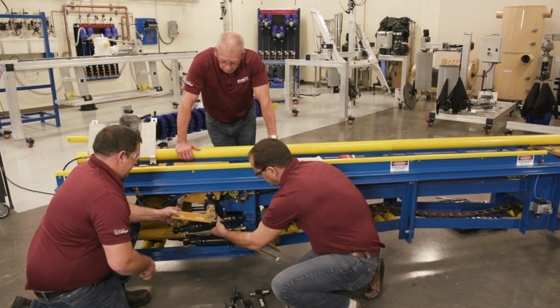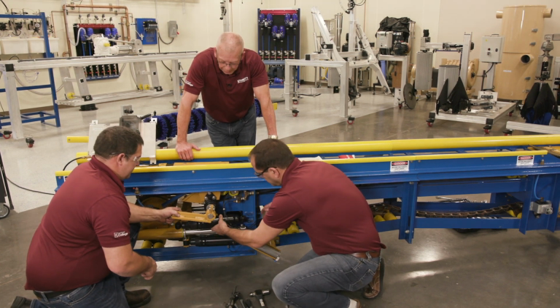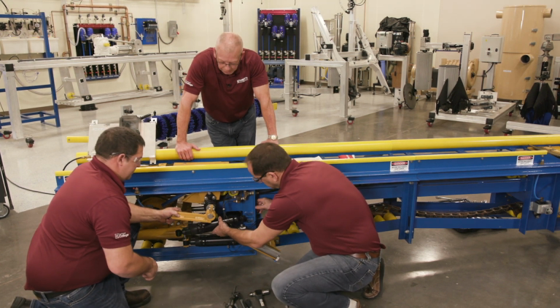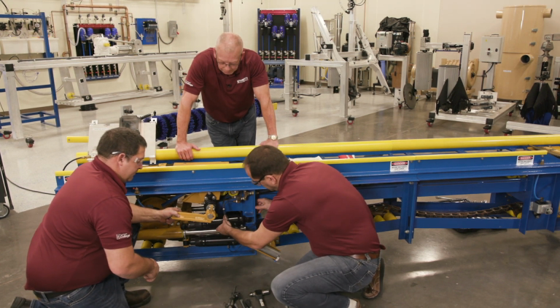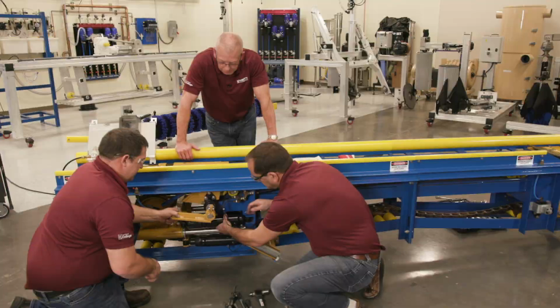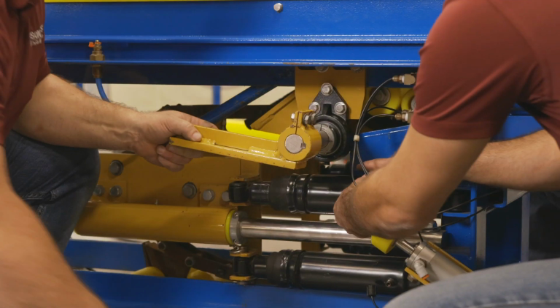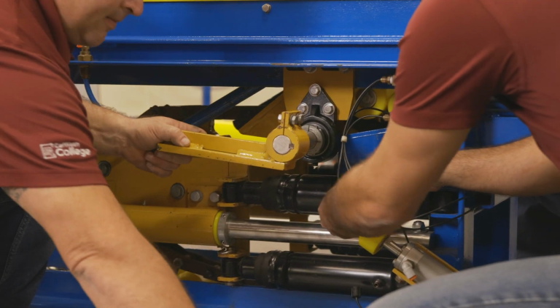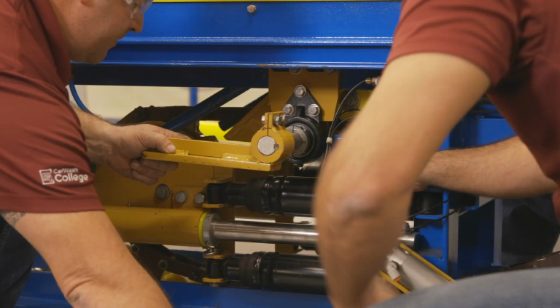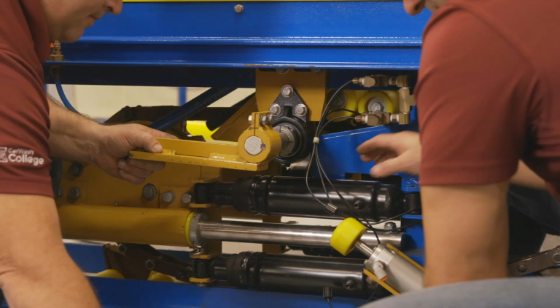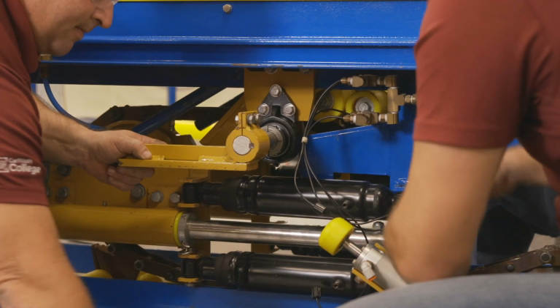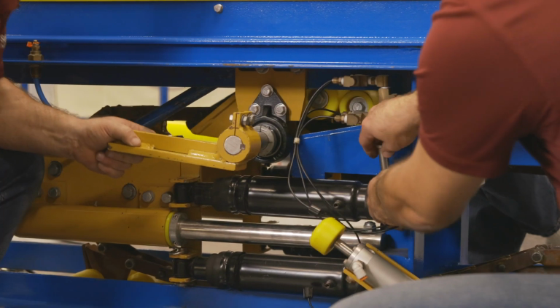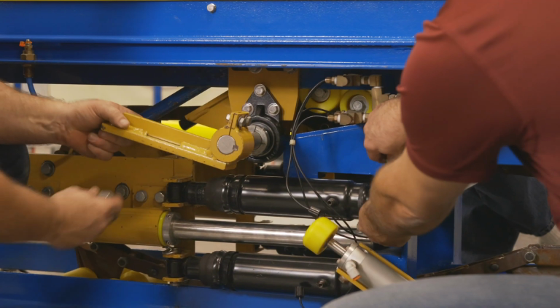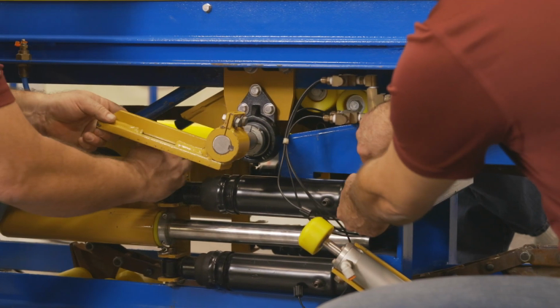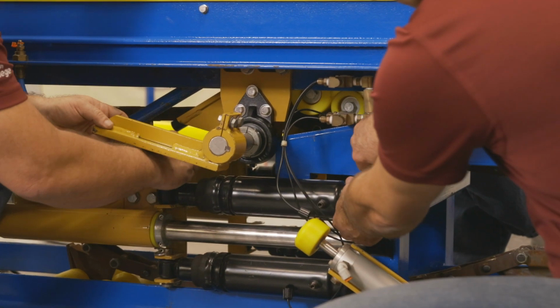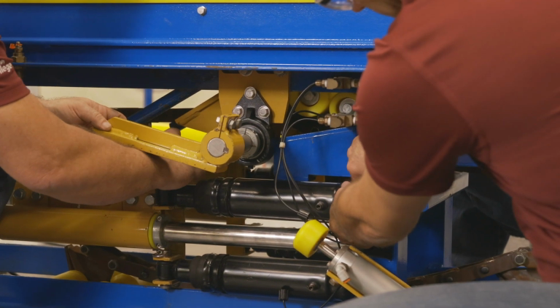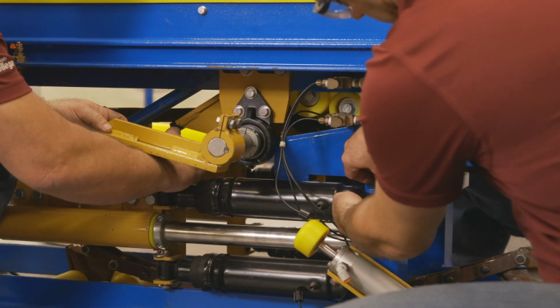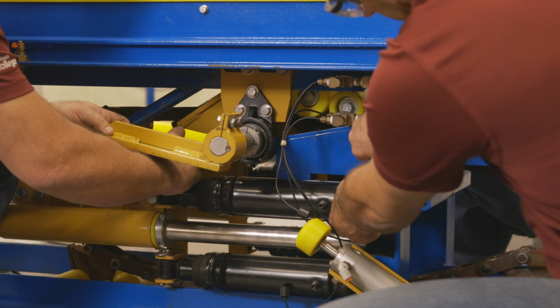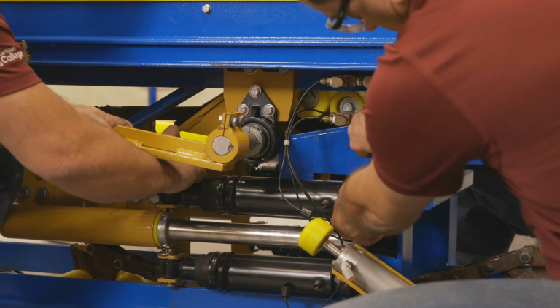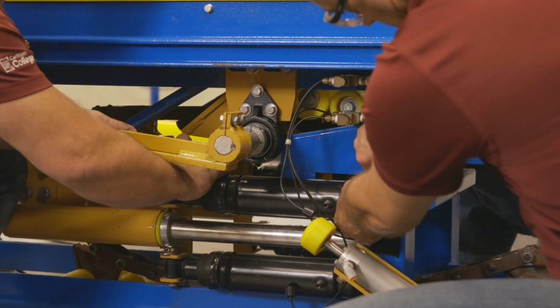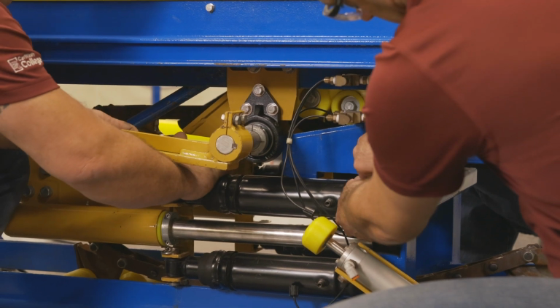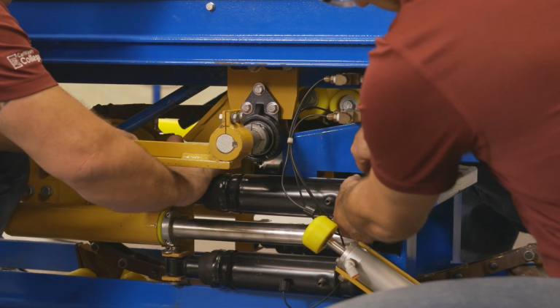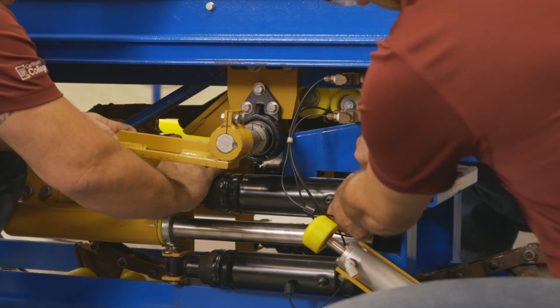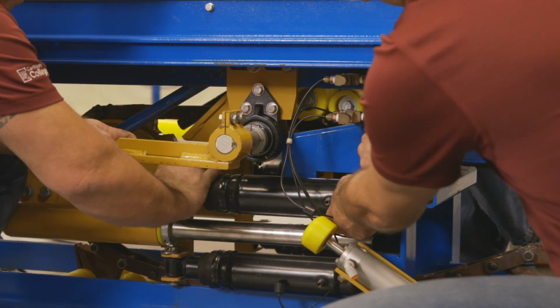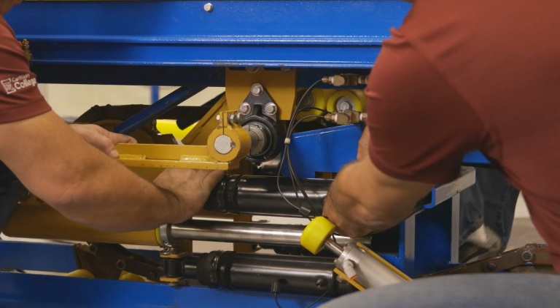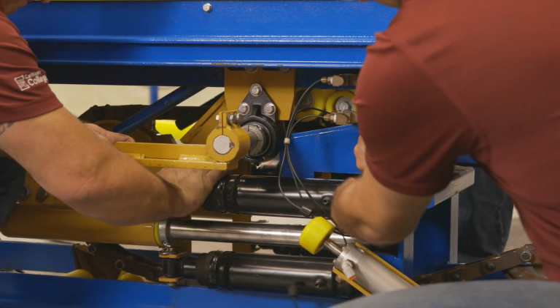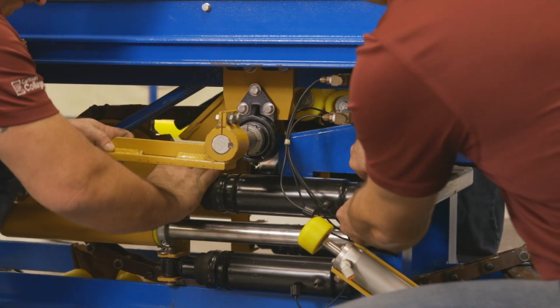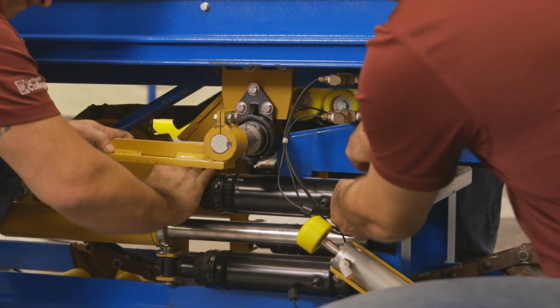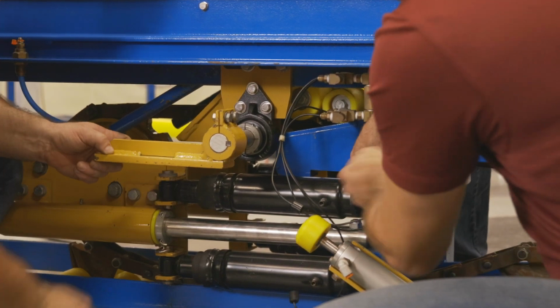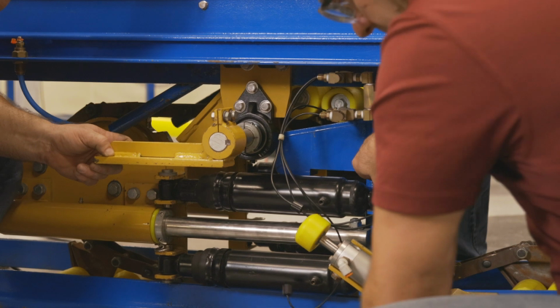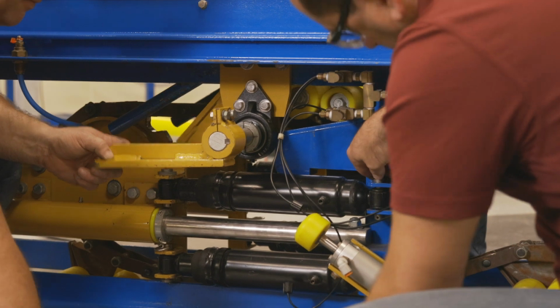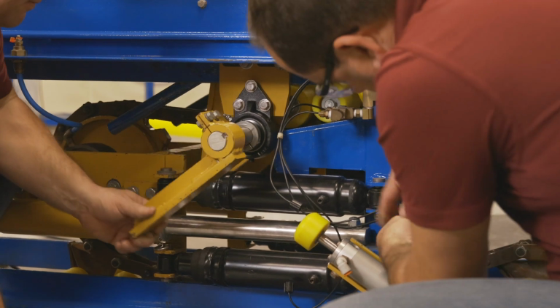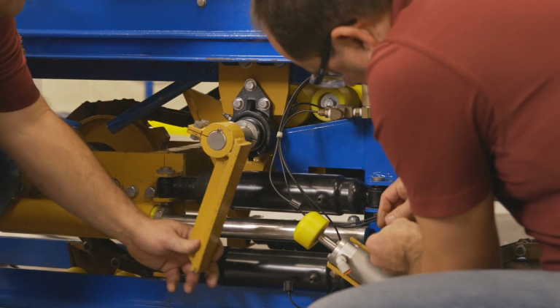Now we'll put it back into the clip and reassemble it the way it came out, putting the pins back in.